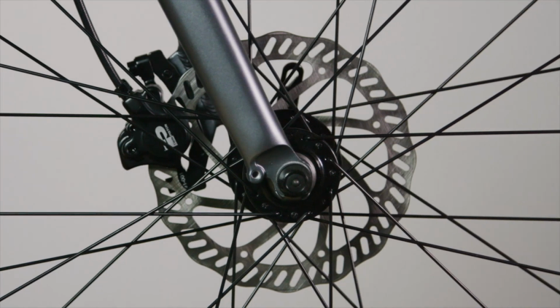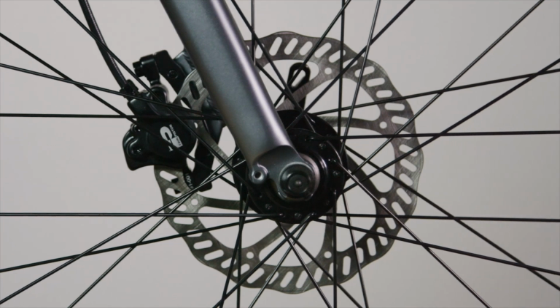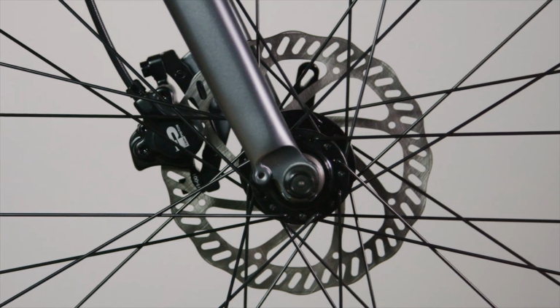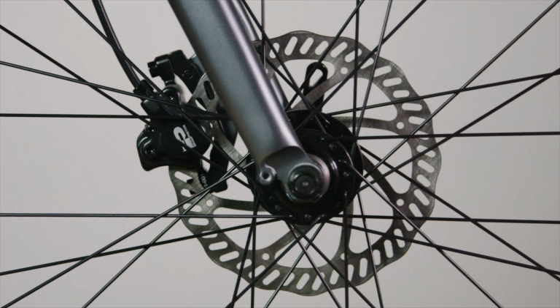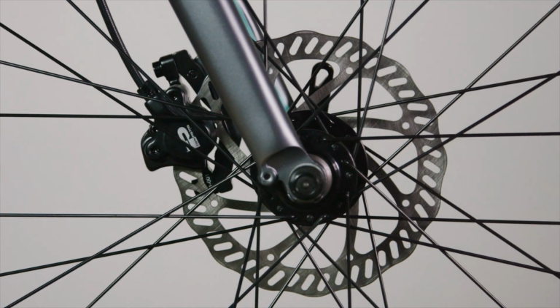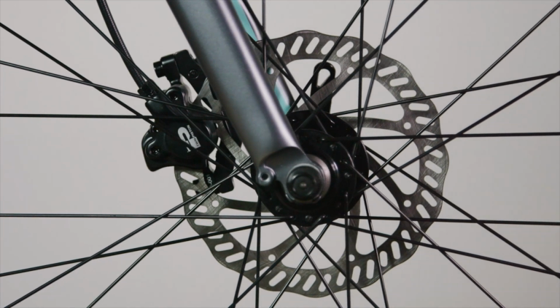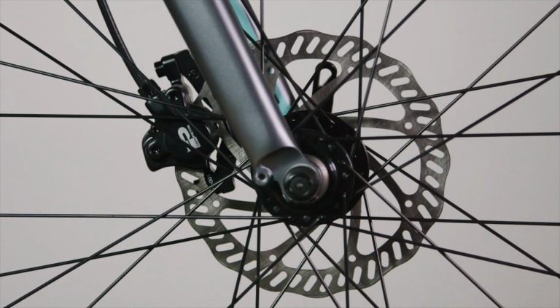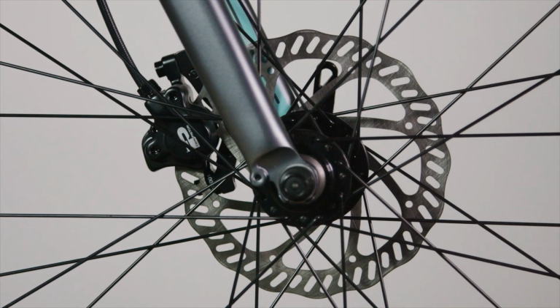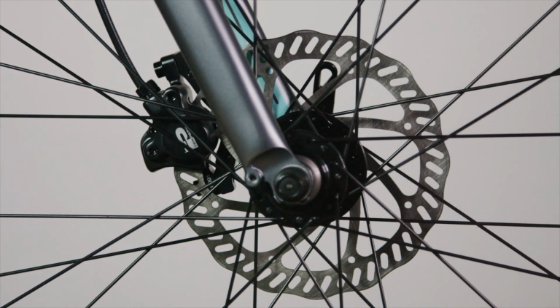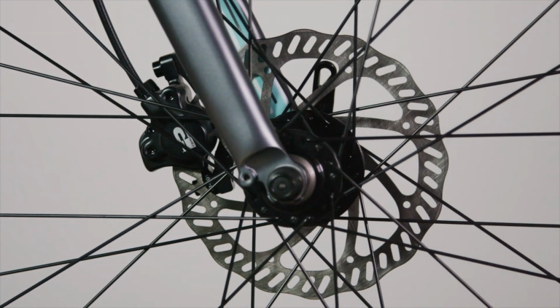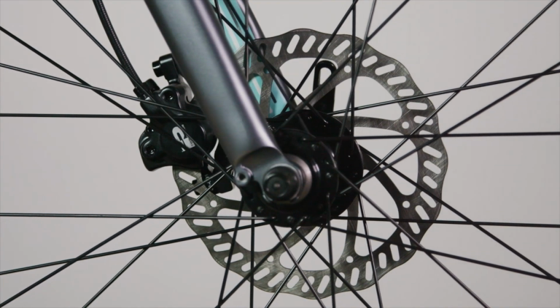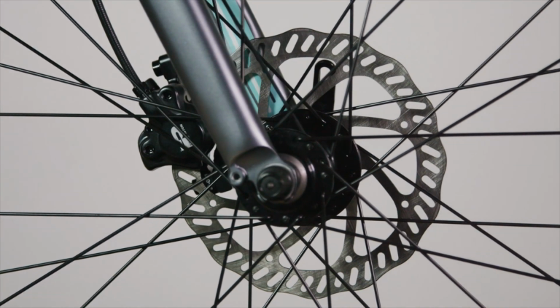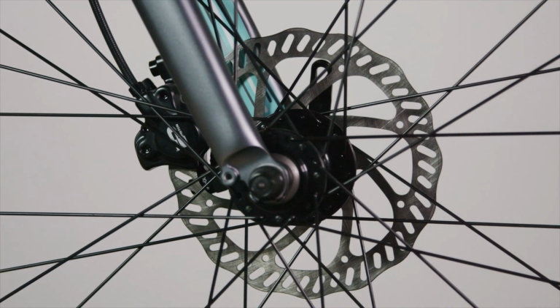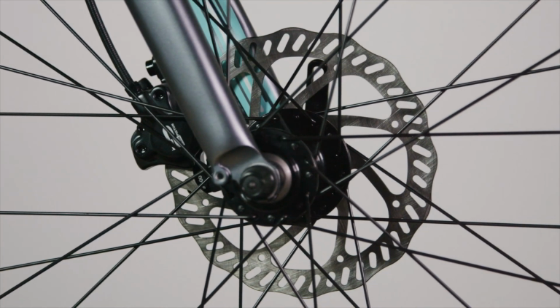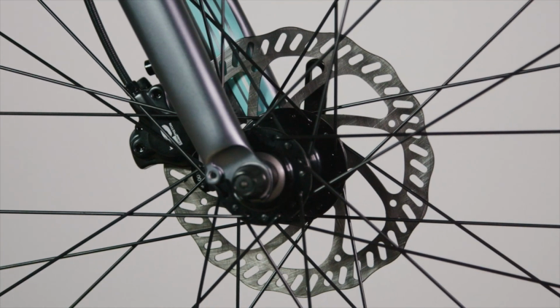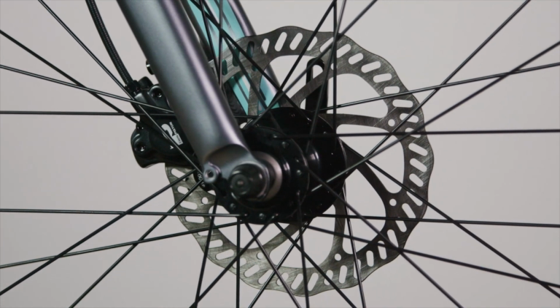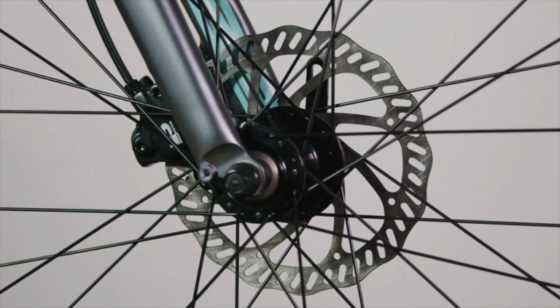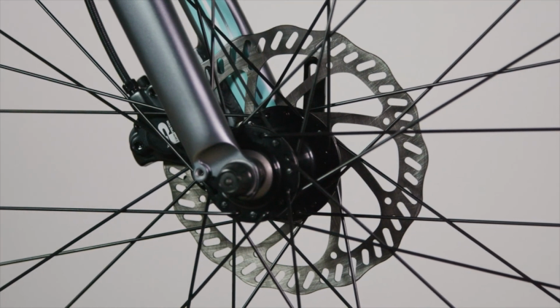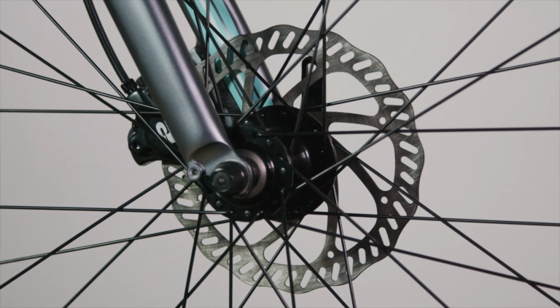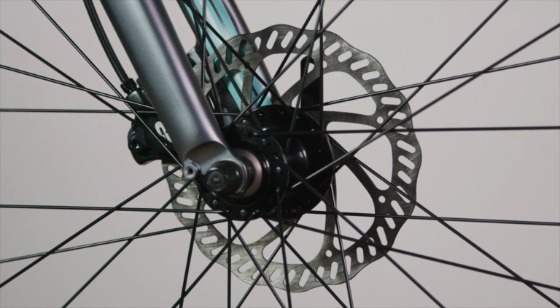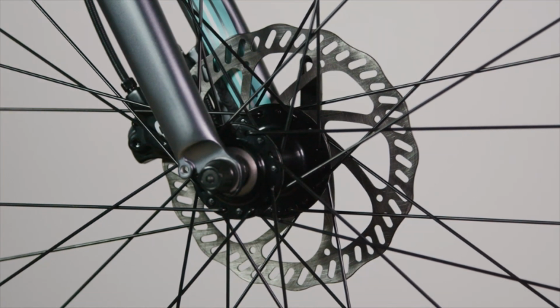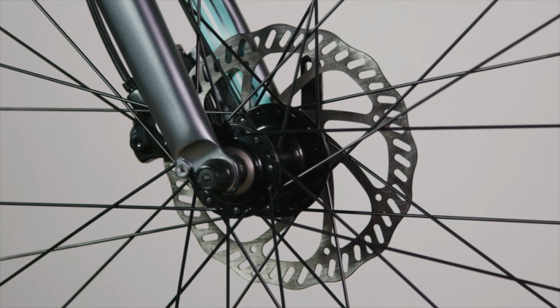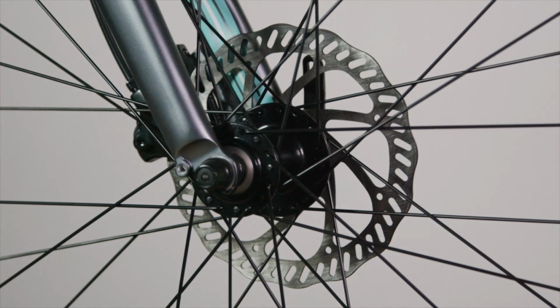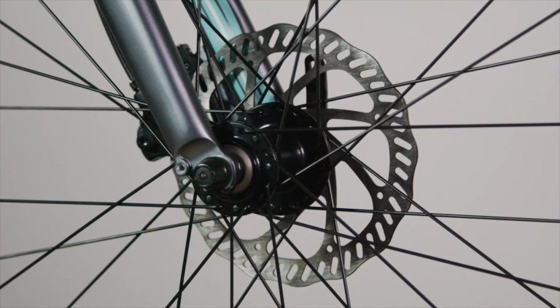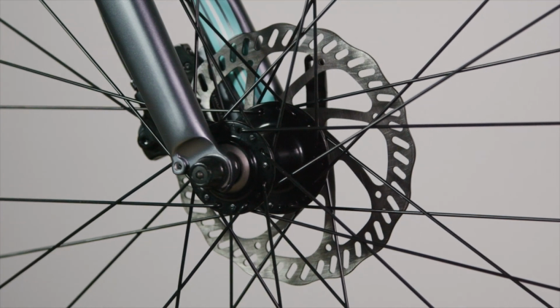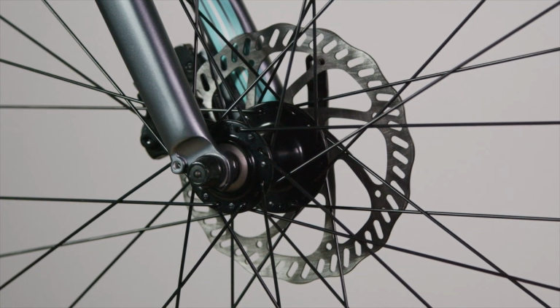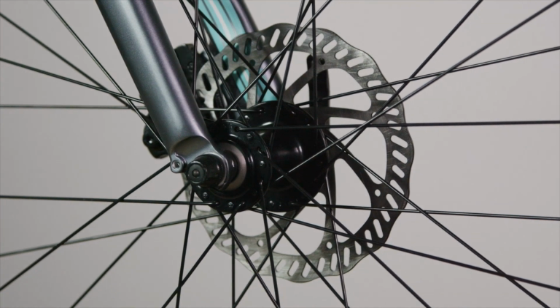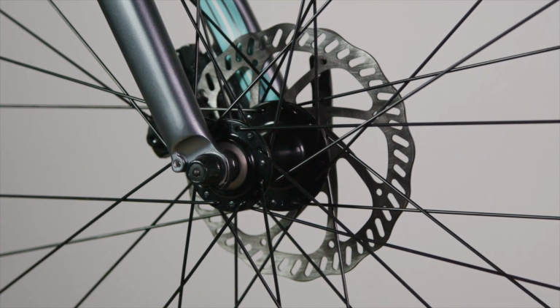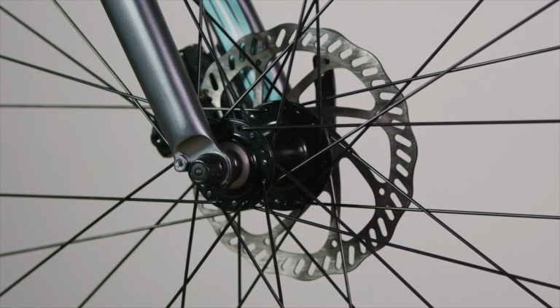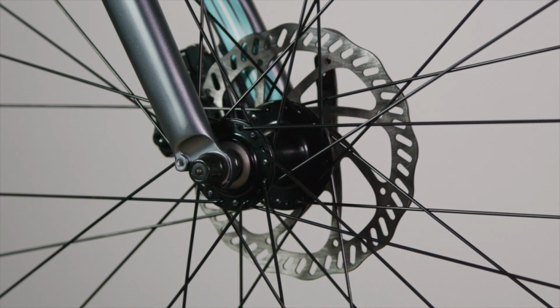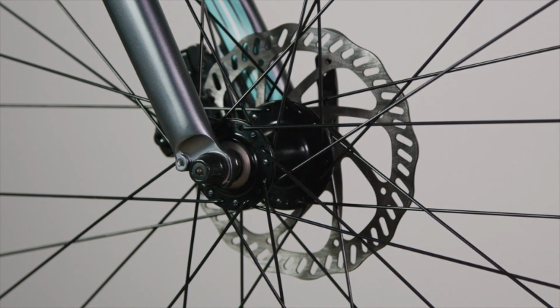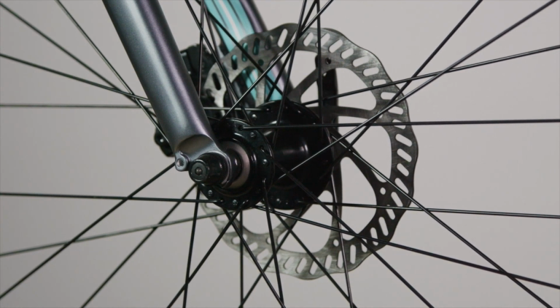The final piece of that city soul is disc brakes. We have select models with disc brakes so you're going to have optimum stopping power no matter the conditions.